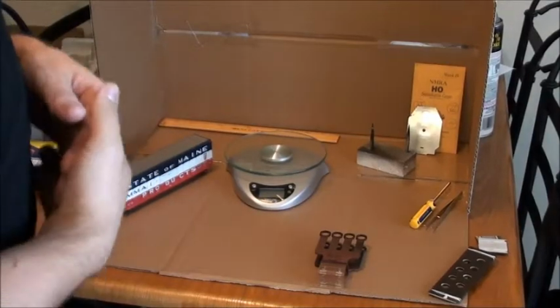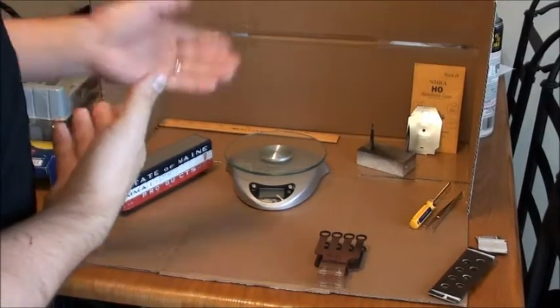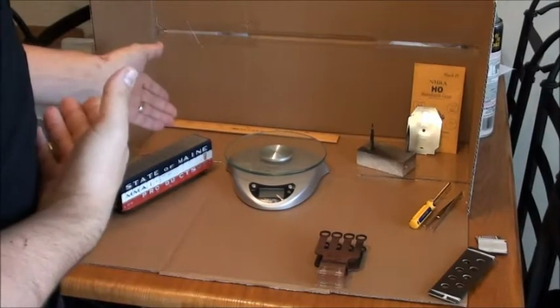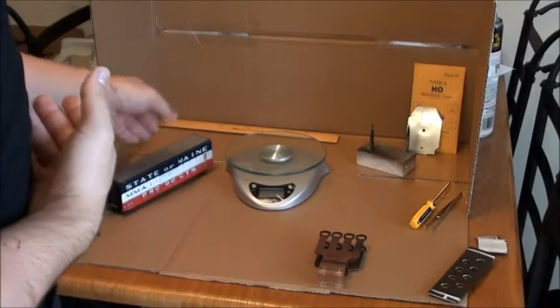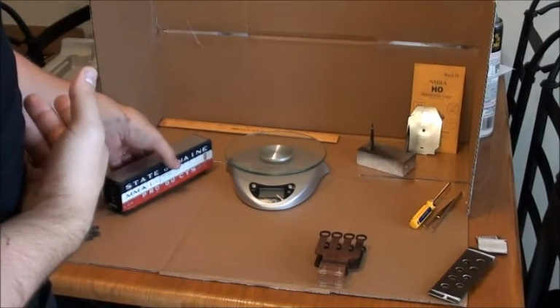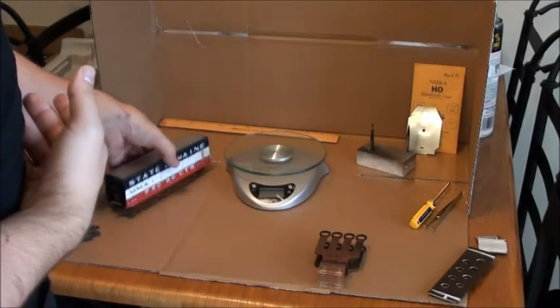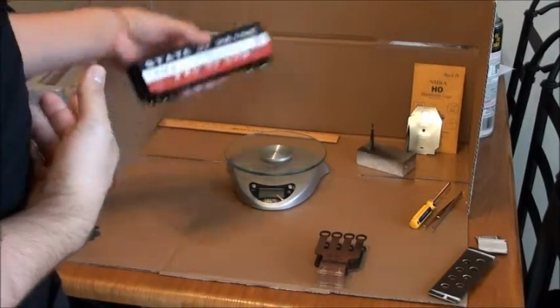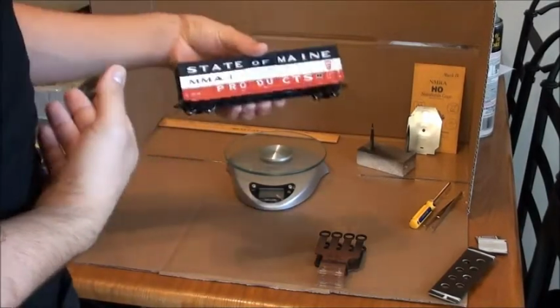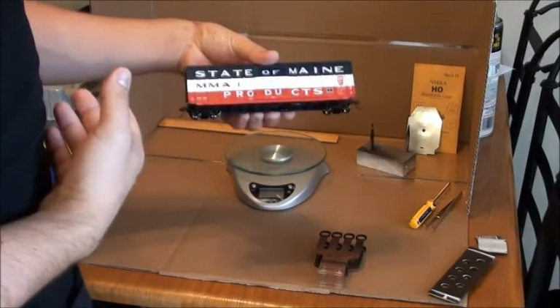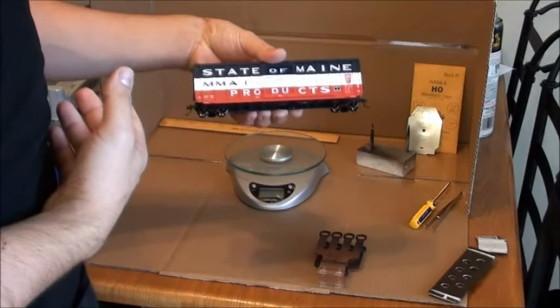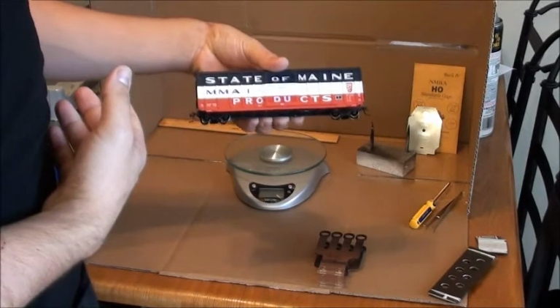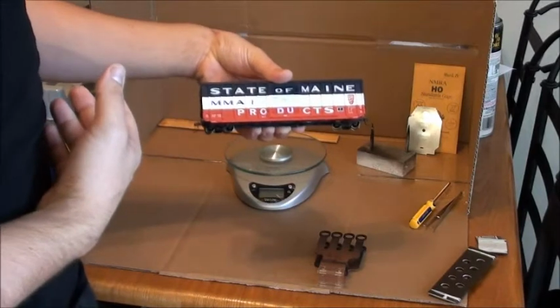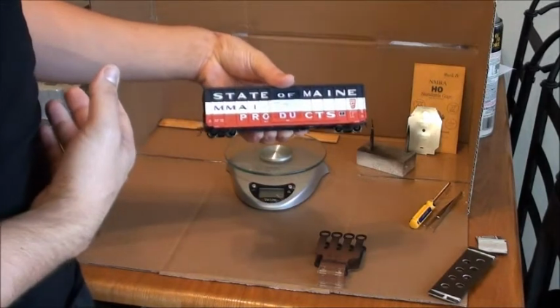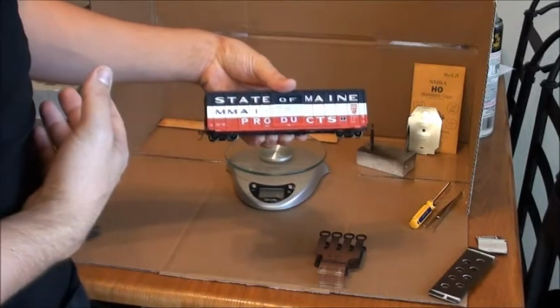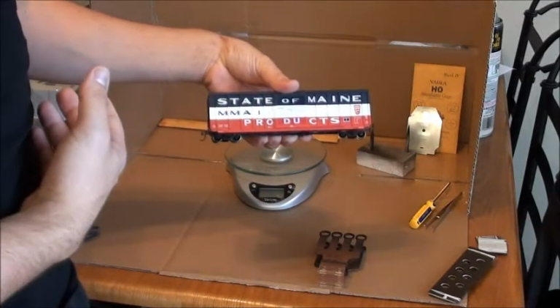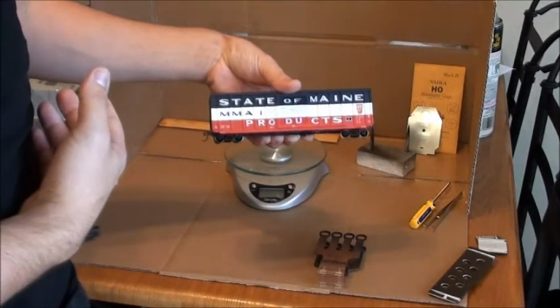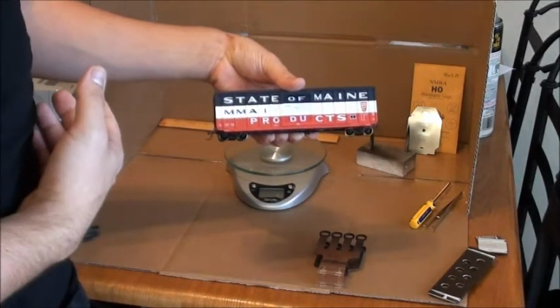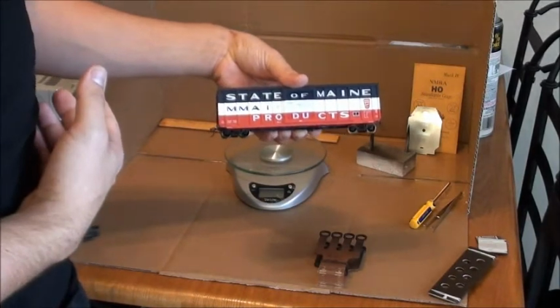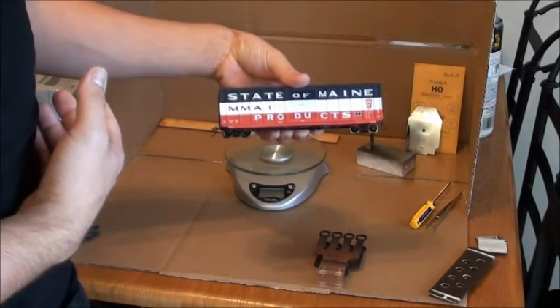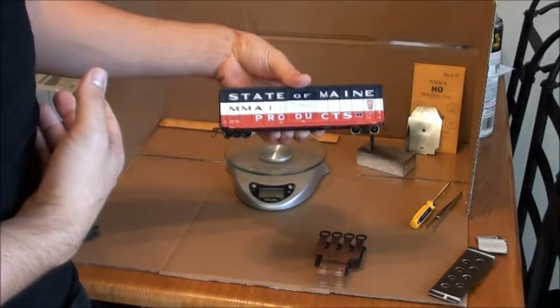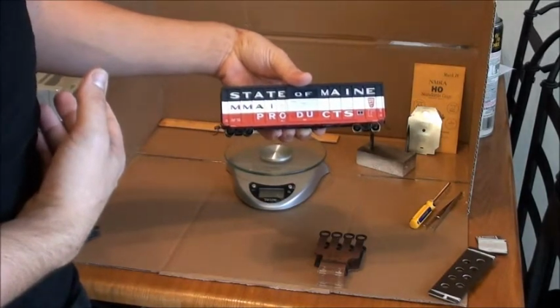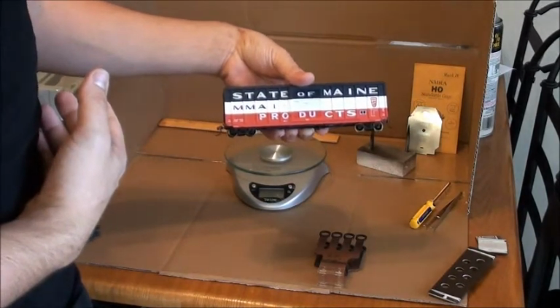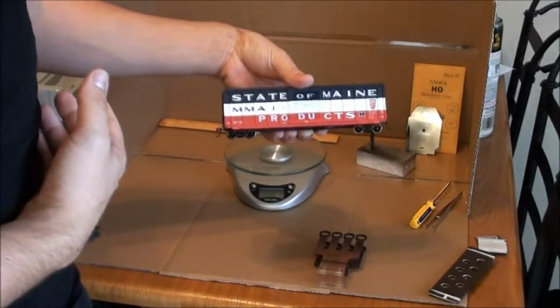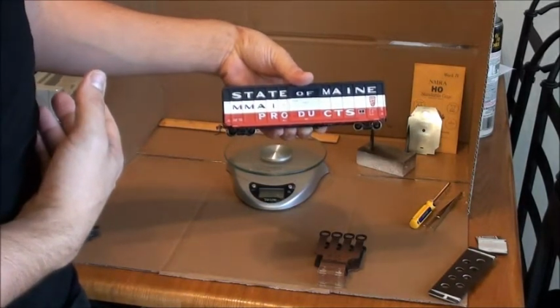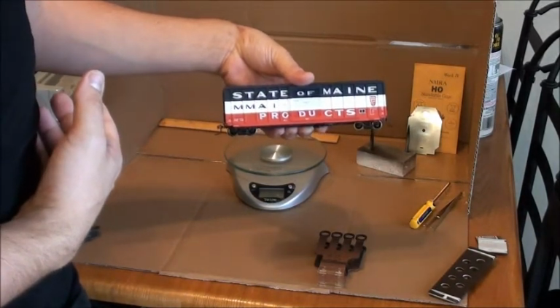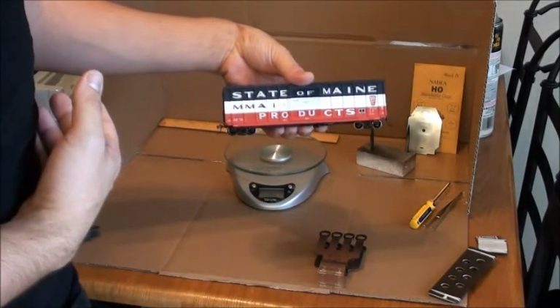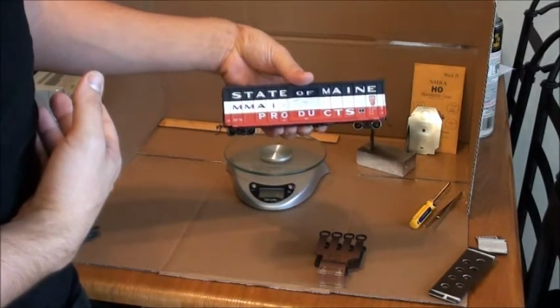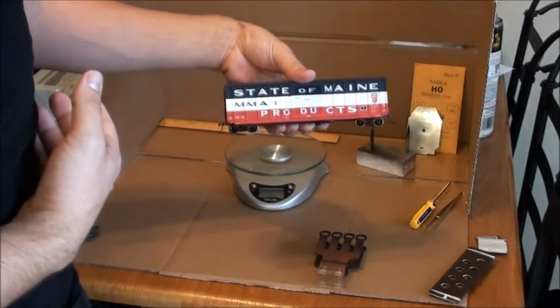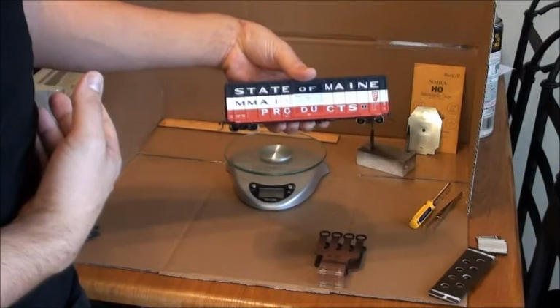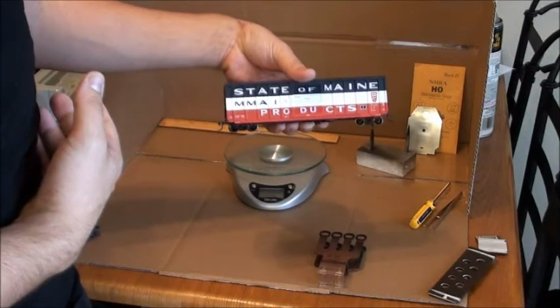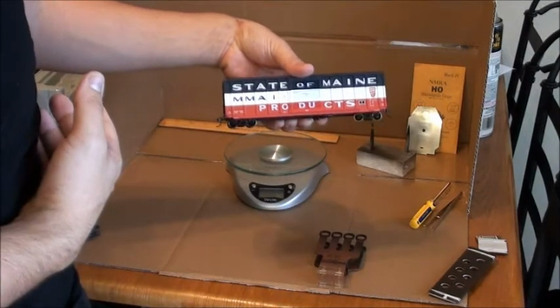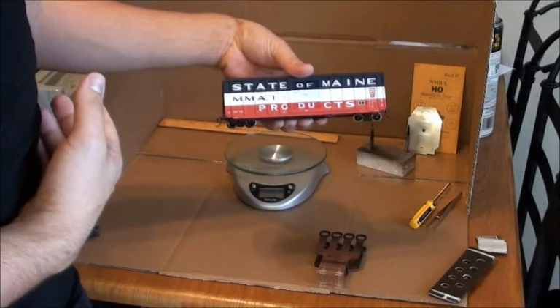Today we're going to examine the Athearn 53-44 boxcar in a State of Maine paint job for MMA — Montreal, Maine, and Atlantic.